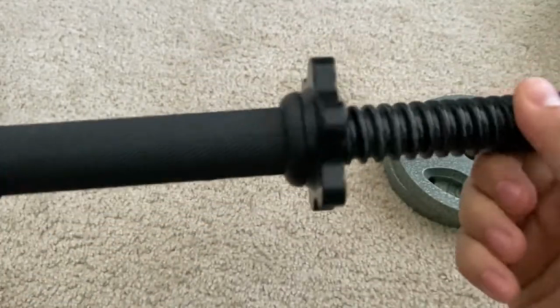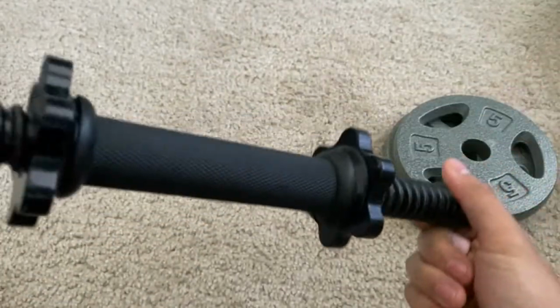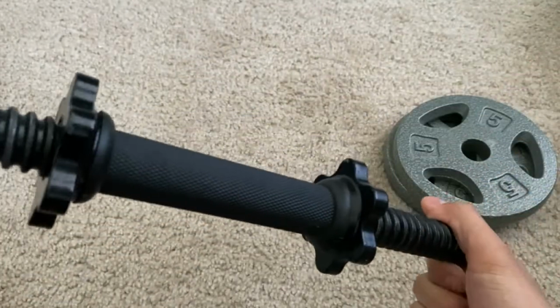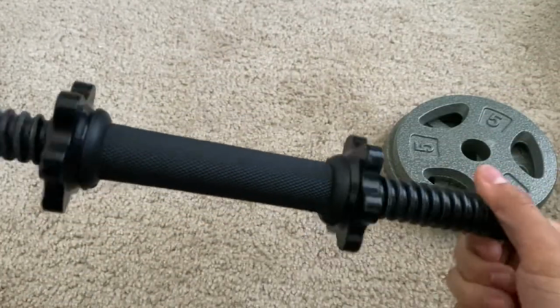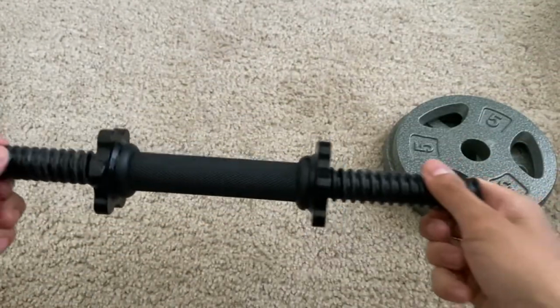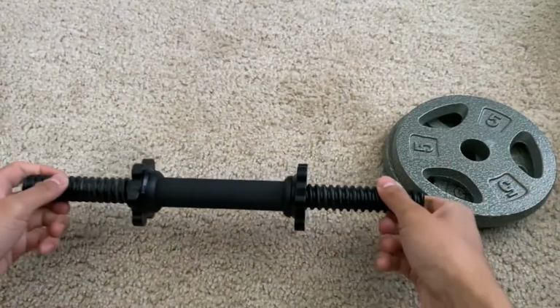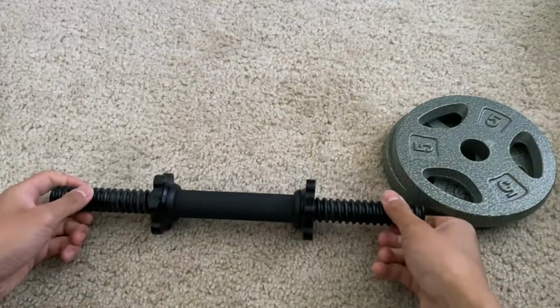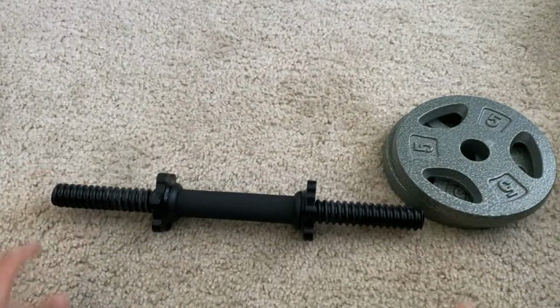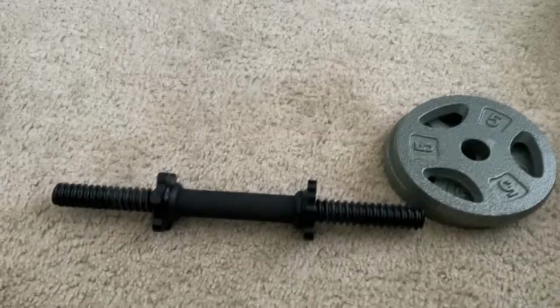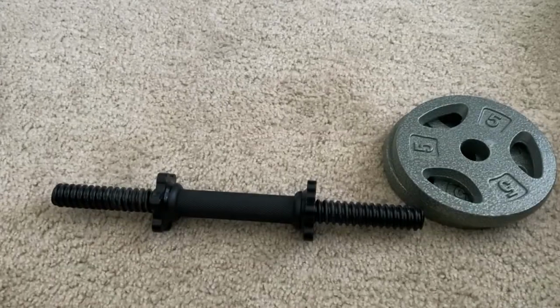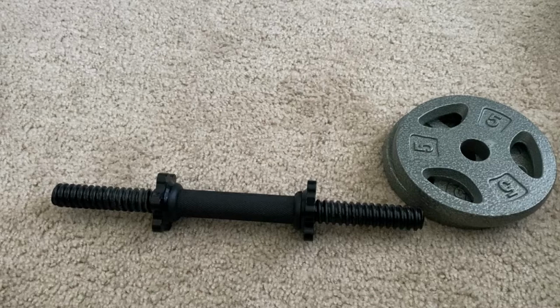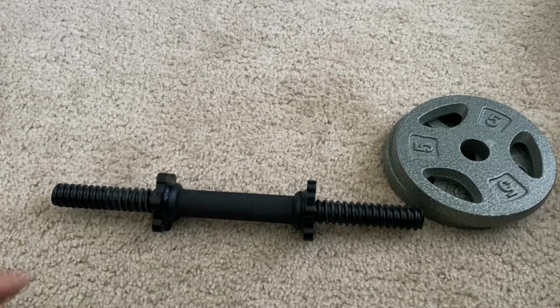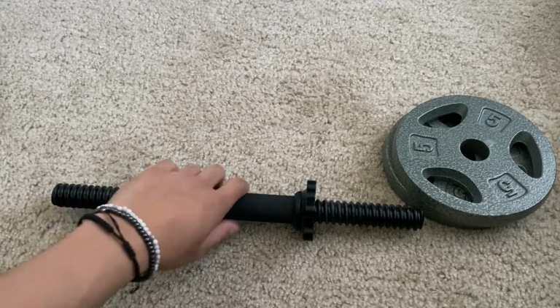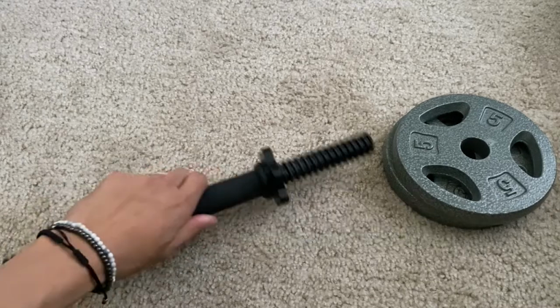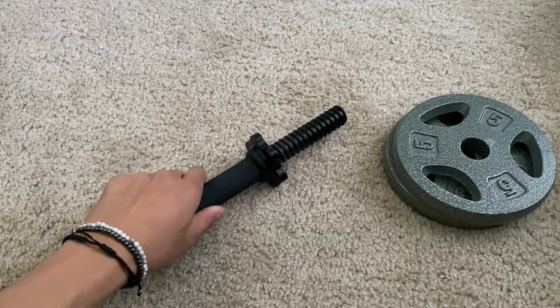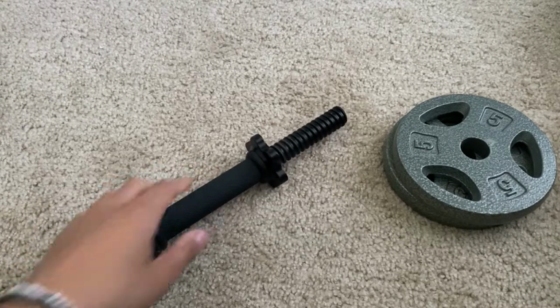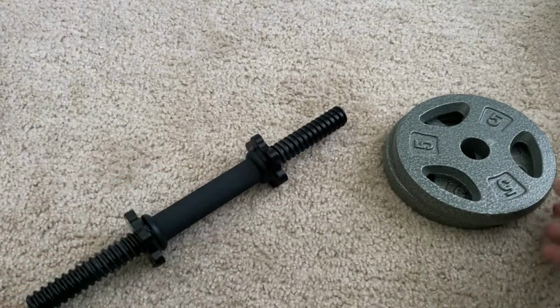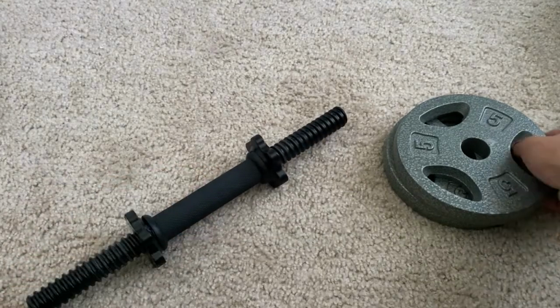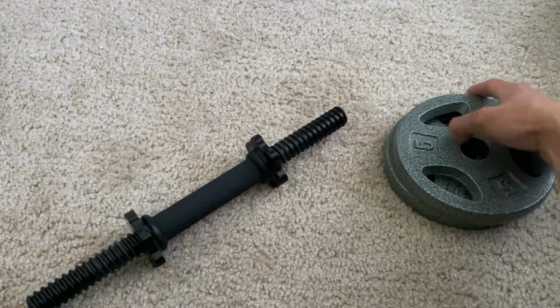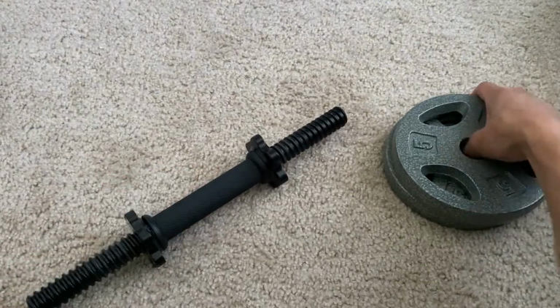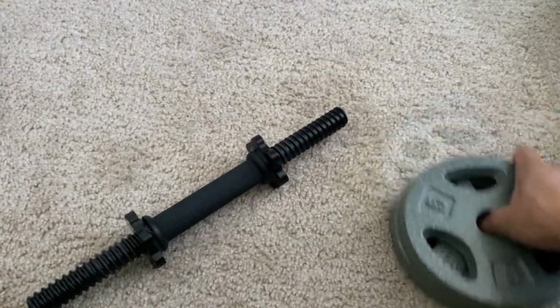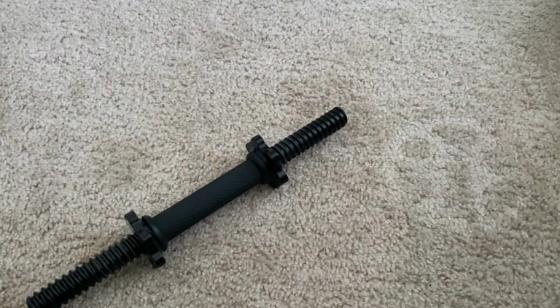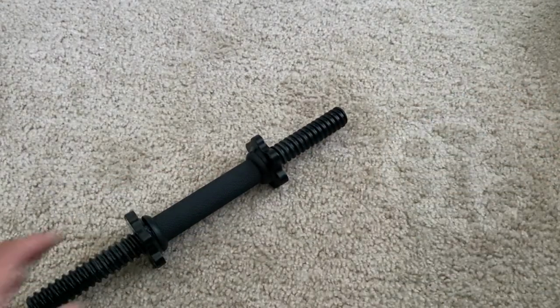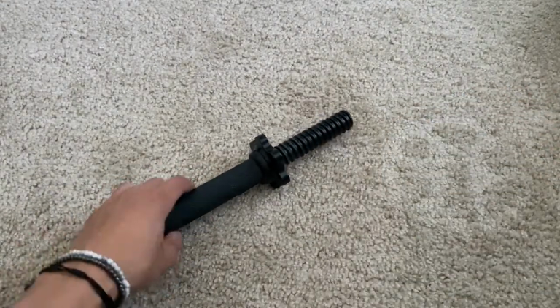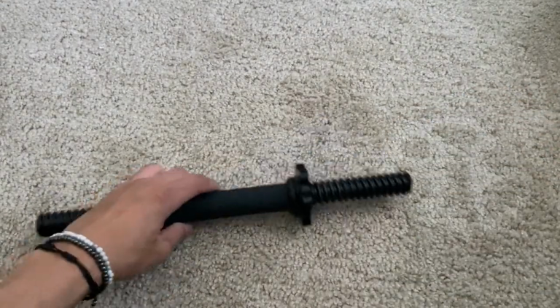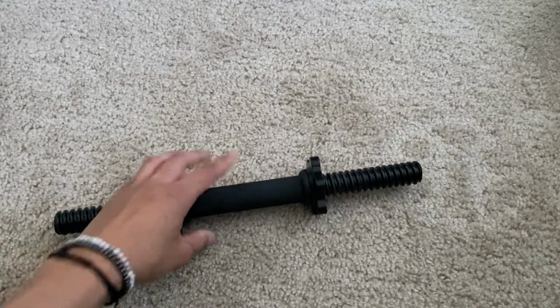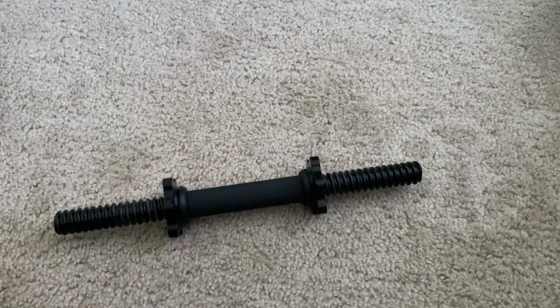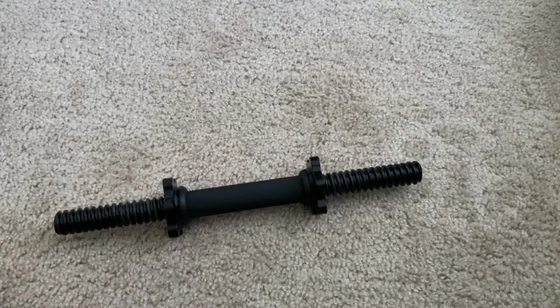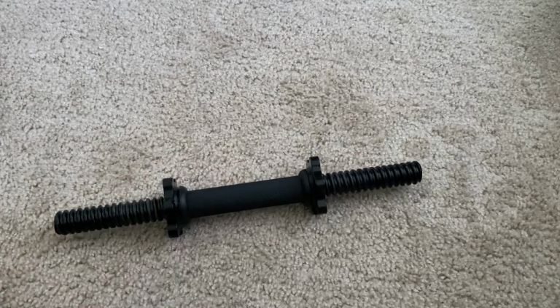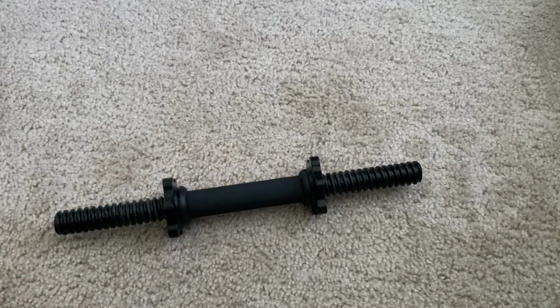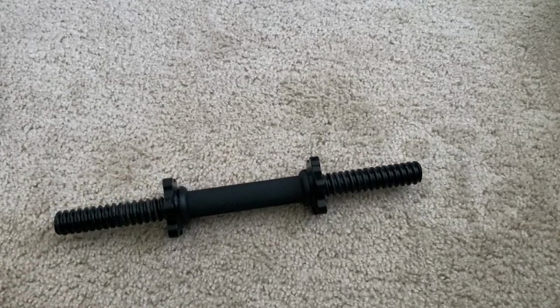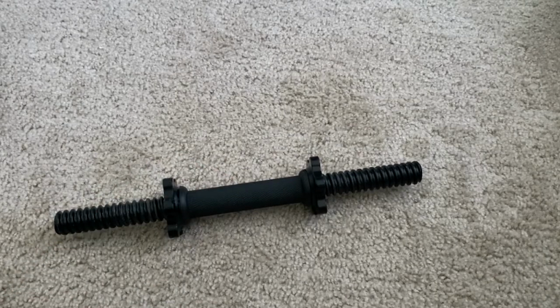Overall, I really love this dumbbell handle. It's very versatile as you can add whatever weights you want on it, and it has that universal fitting for the weights as well. So that just about does it for this video. Thanks, guys.